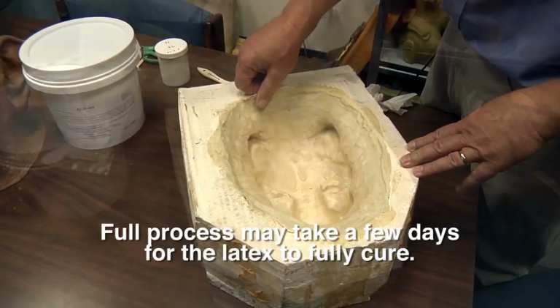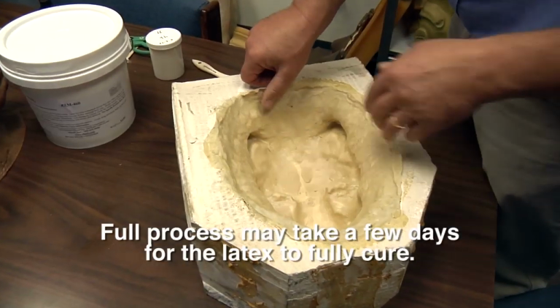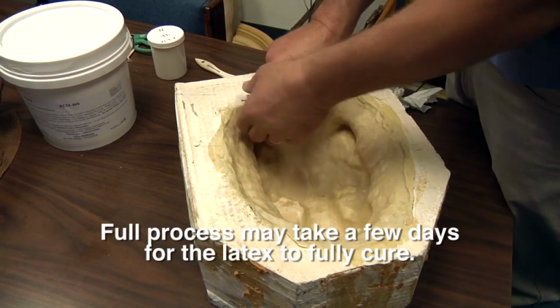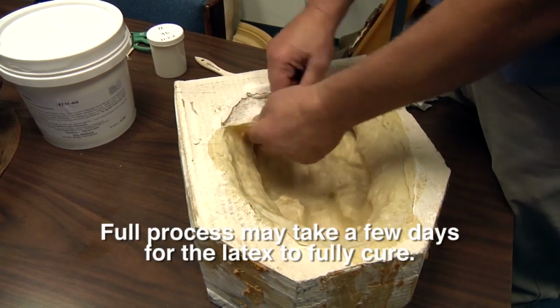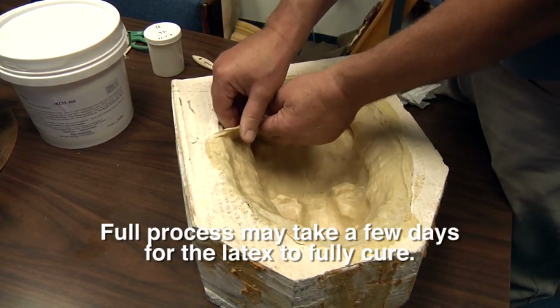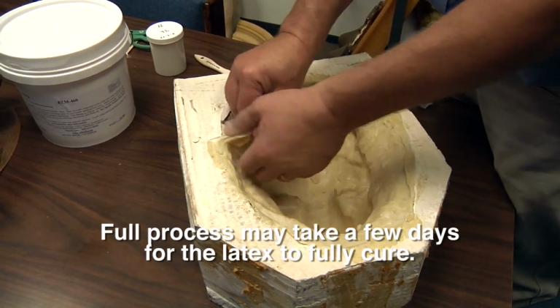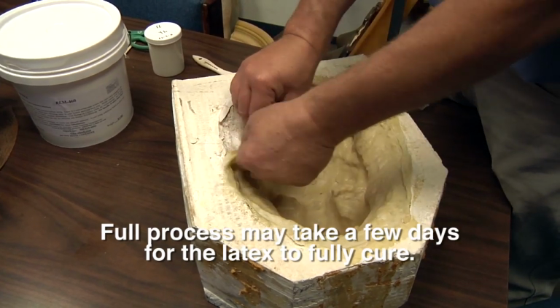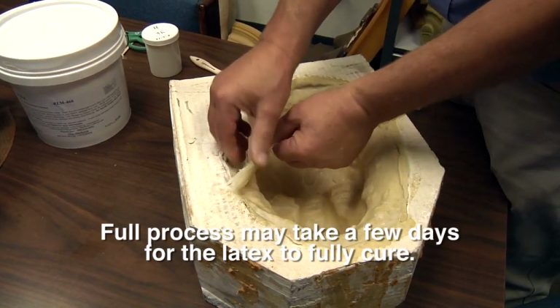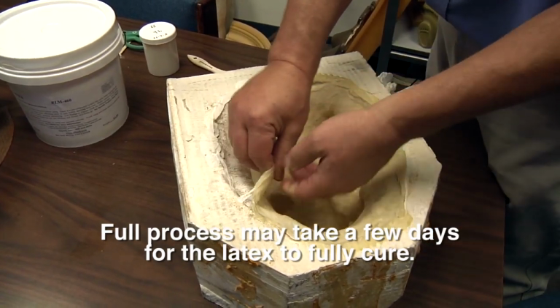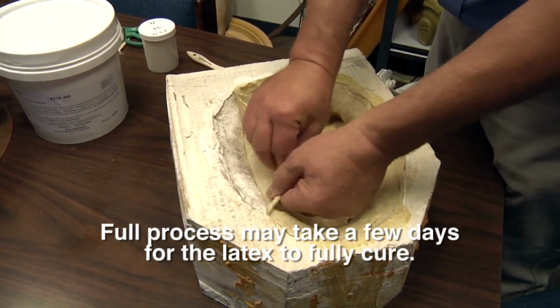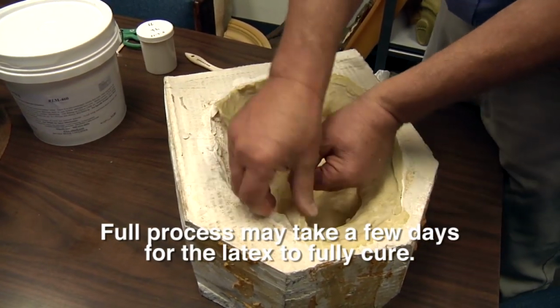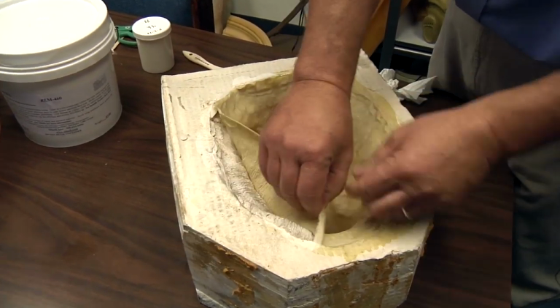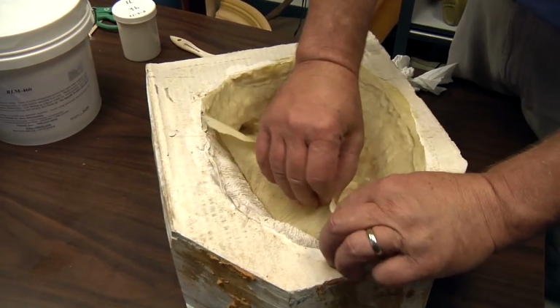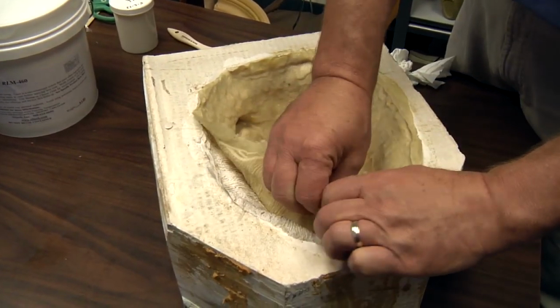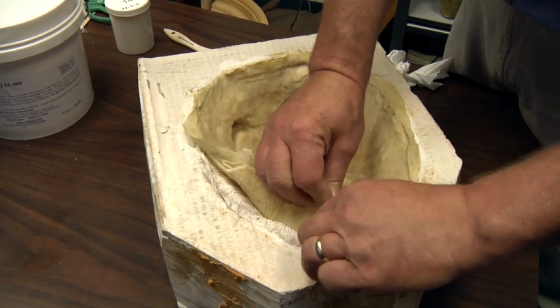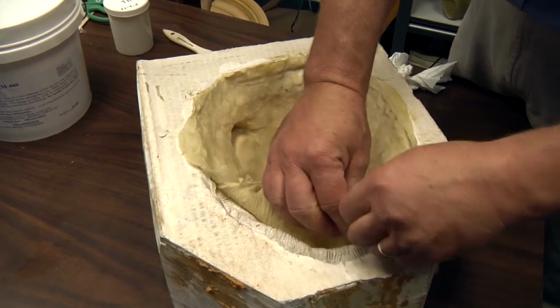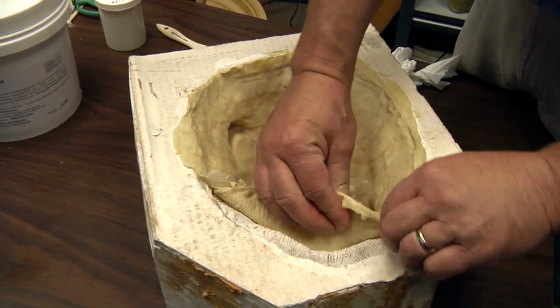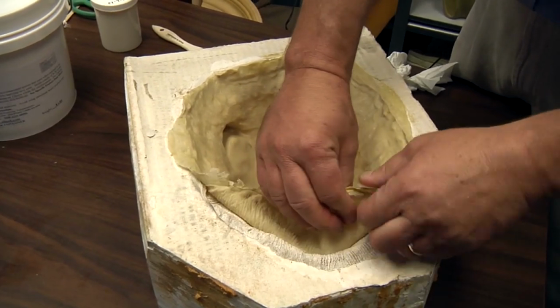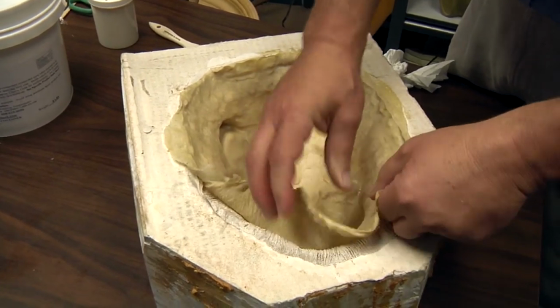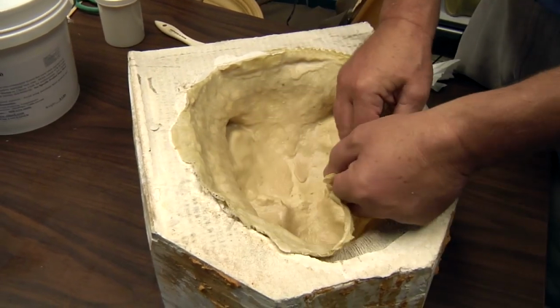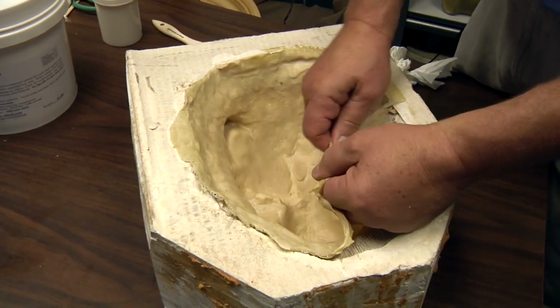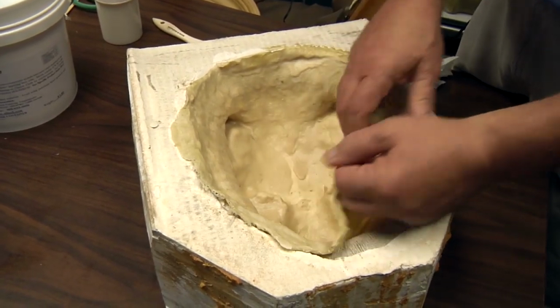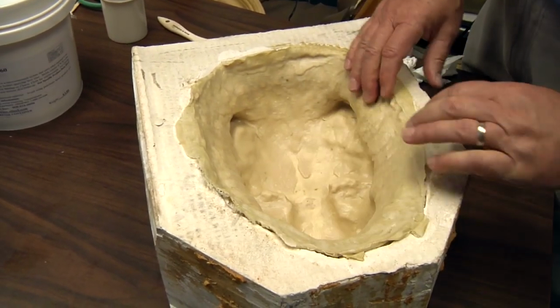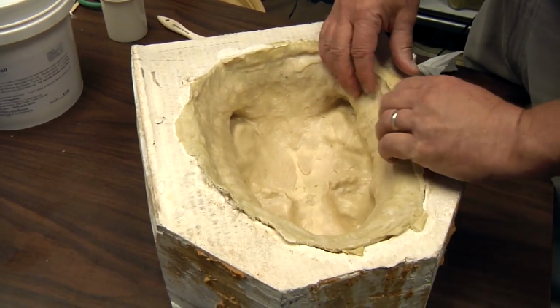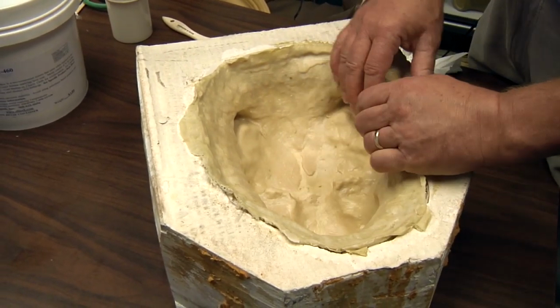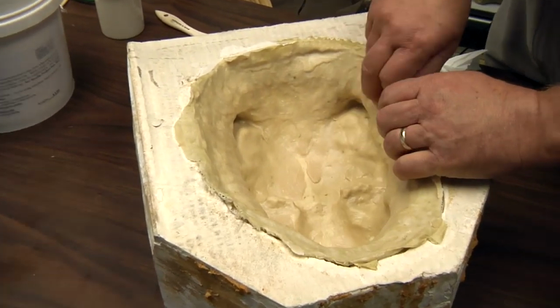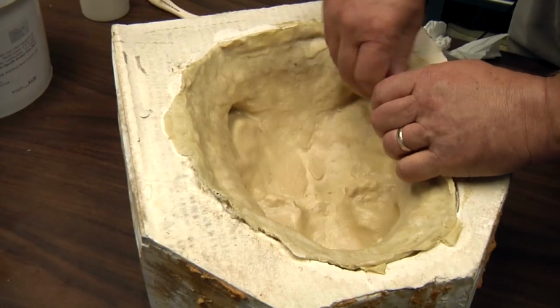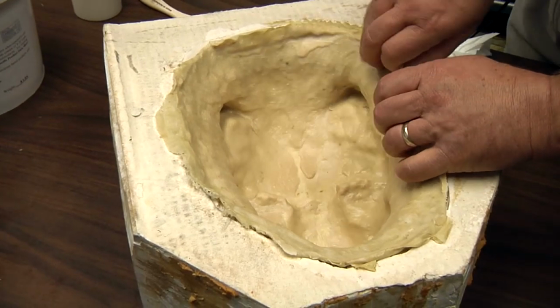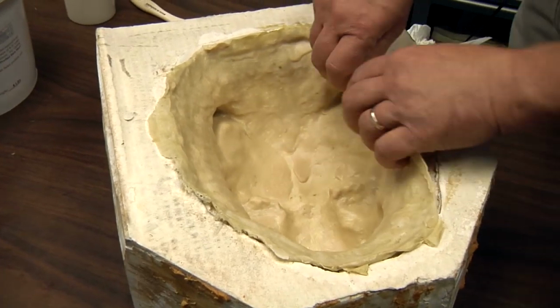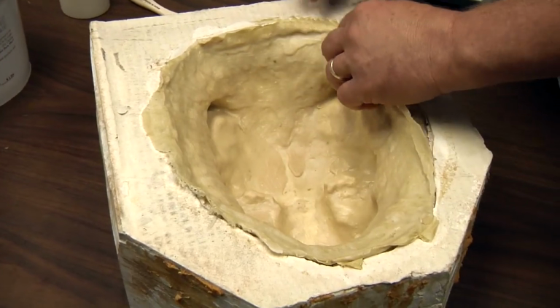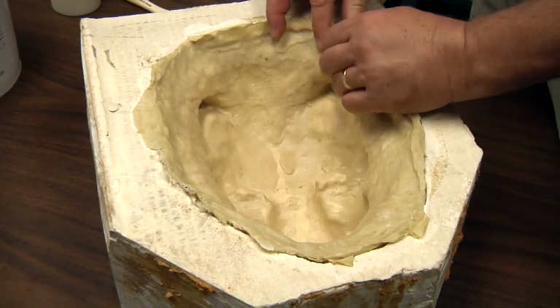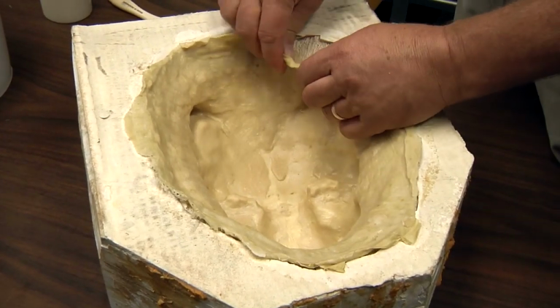After building up several coats, you will see it change color. When this is the case, the next day you can demold the mask.